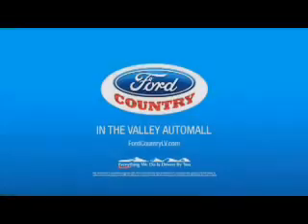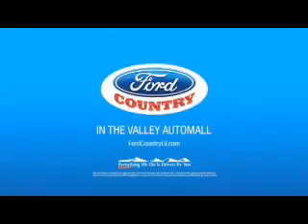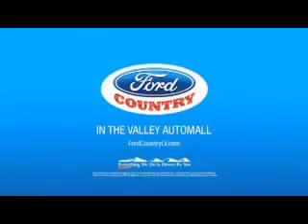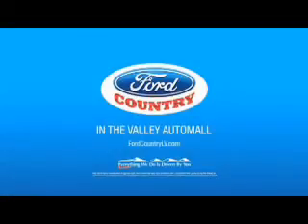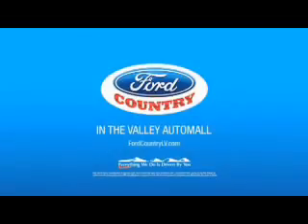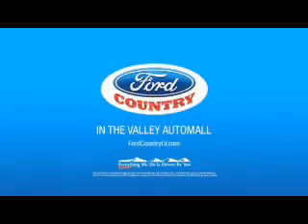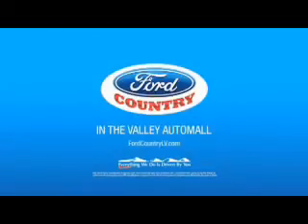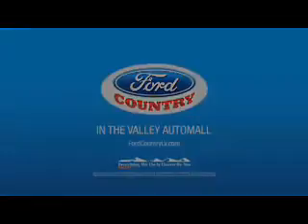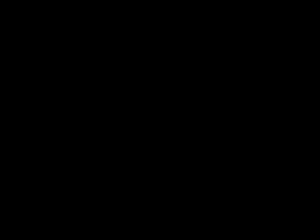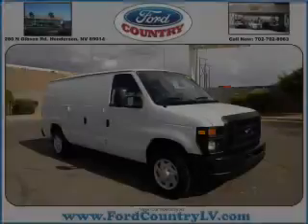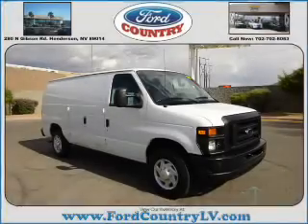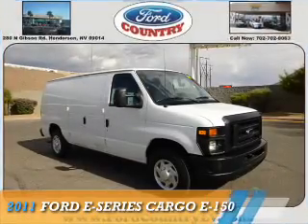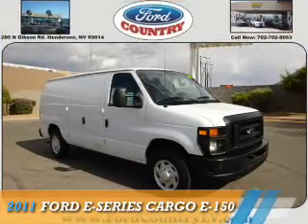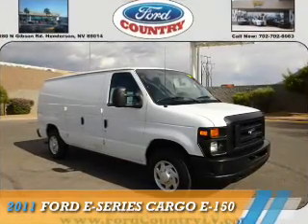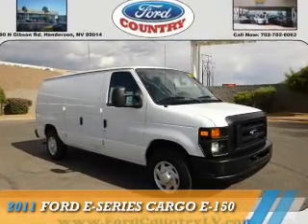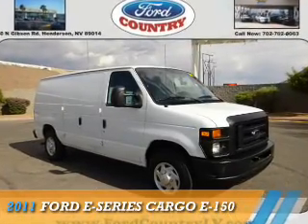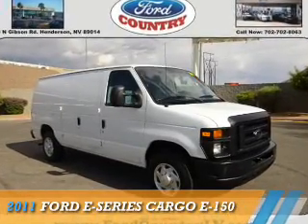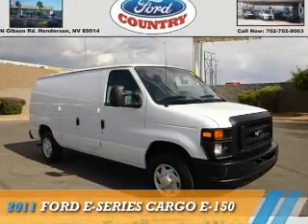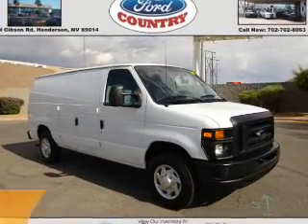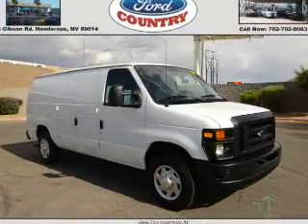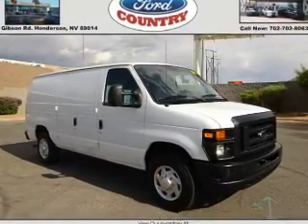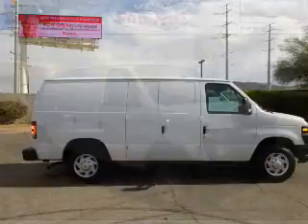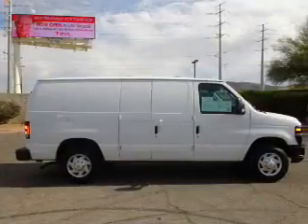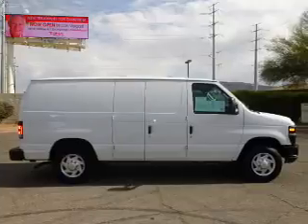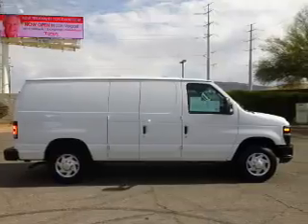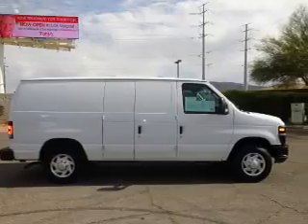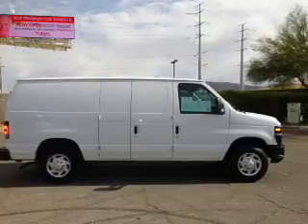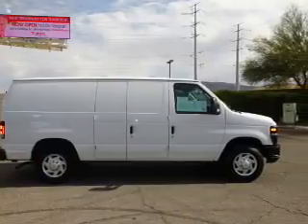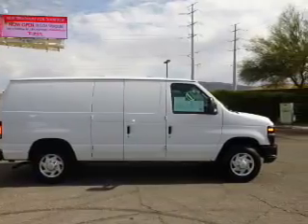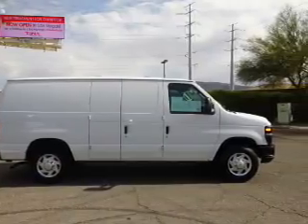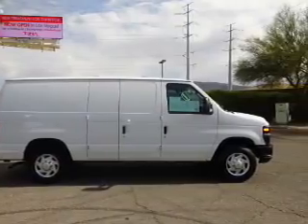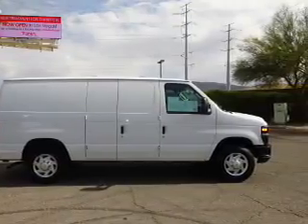Visit Ford Country in the Valley Auto Mall today. This could be the vehicle you're looking for. It's powered by rear wheel drive, a 4.6 liter, 8-cylinder engine, and an automatic transmission.